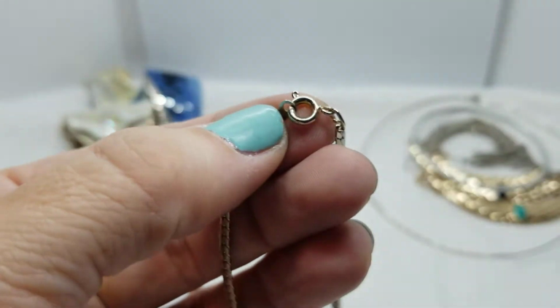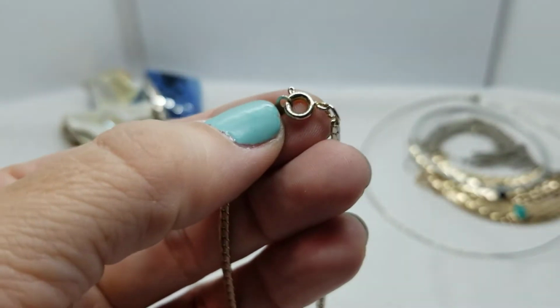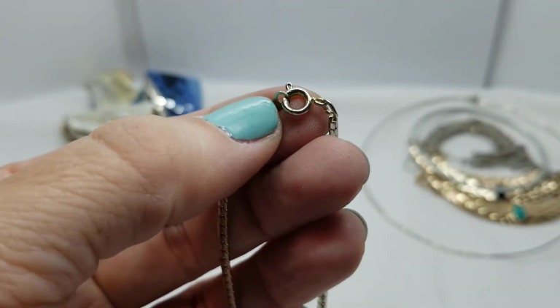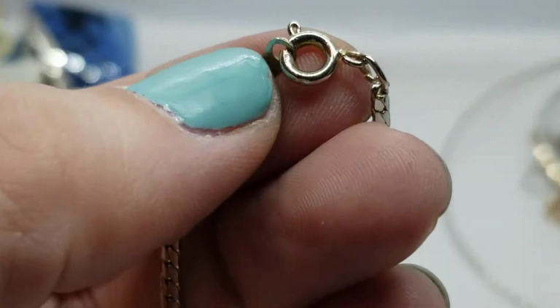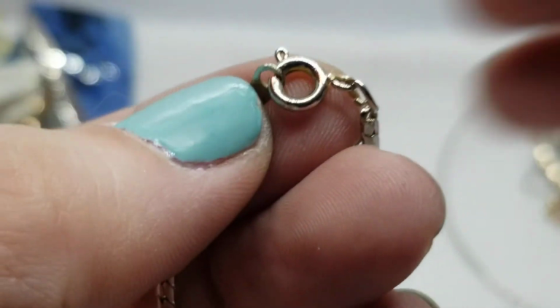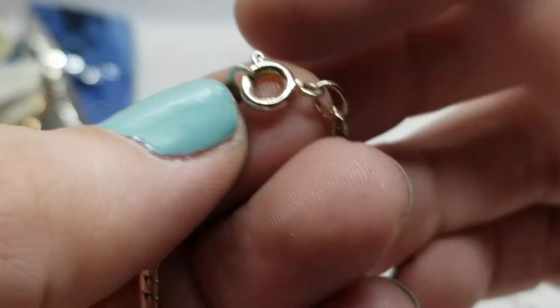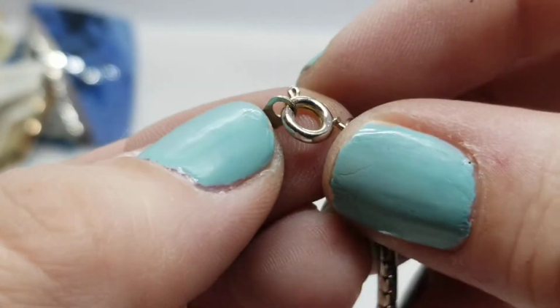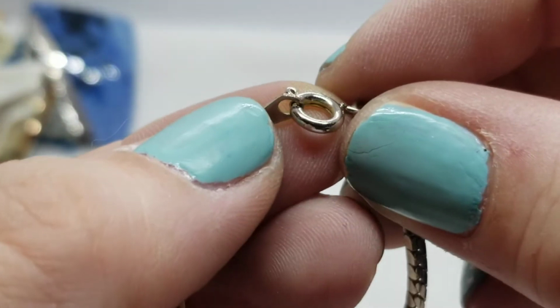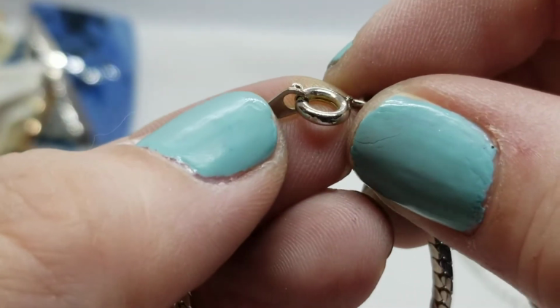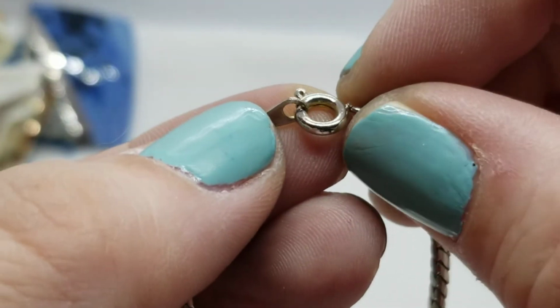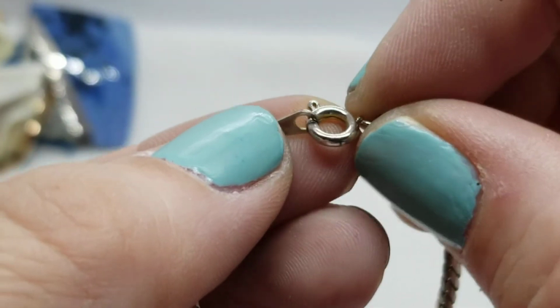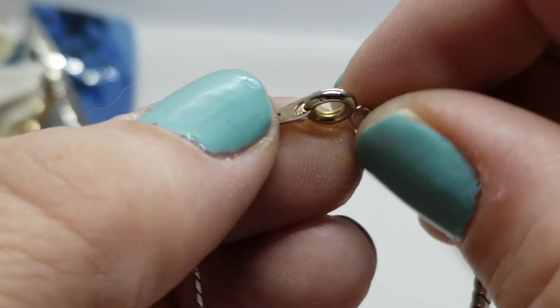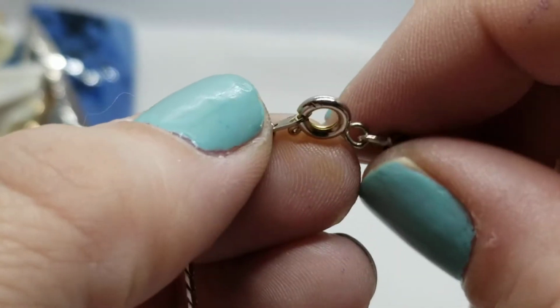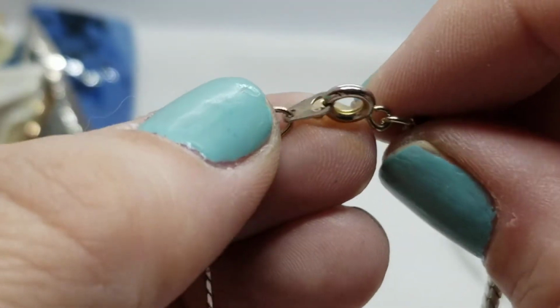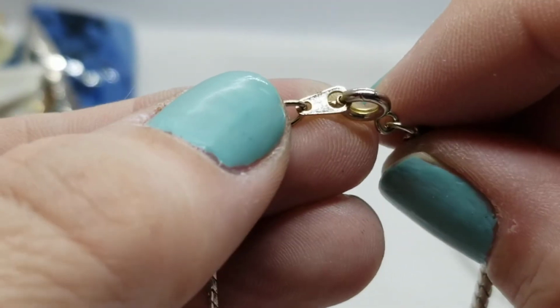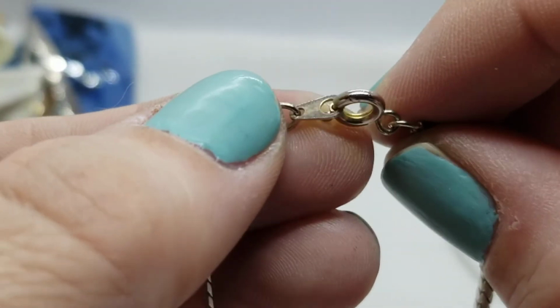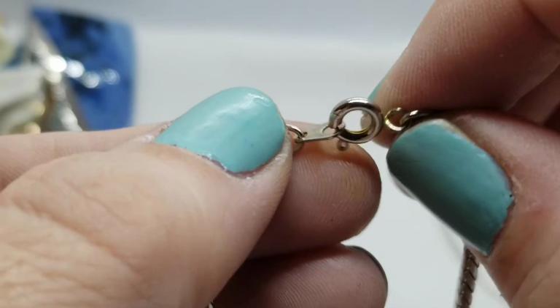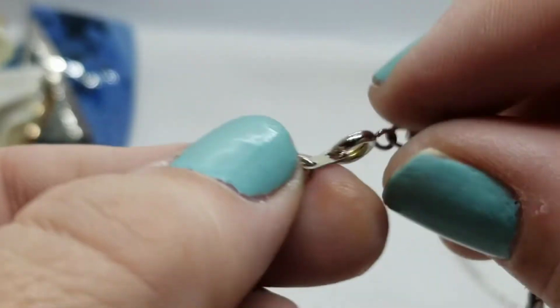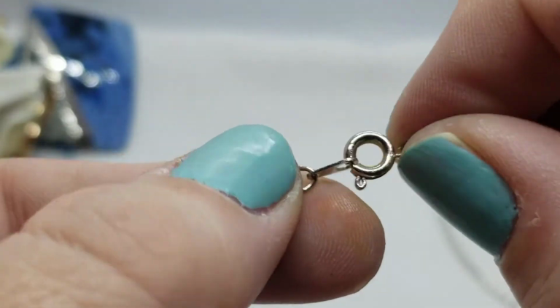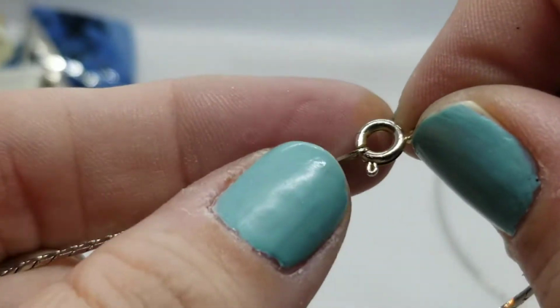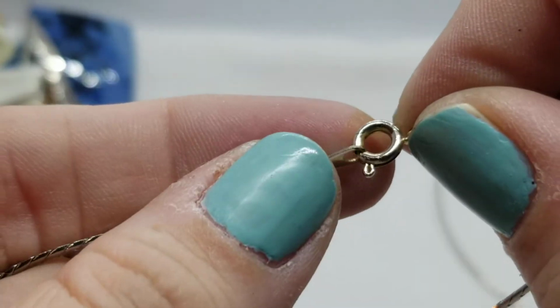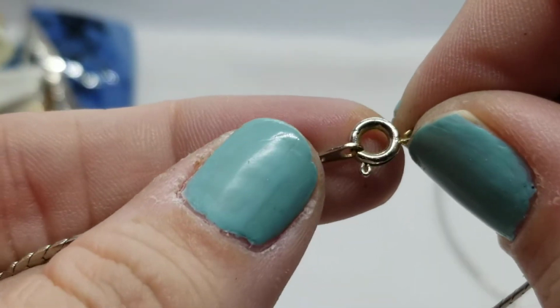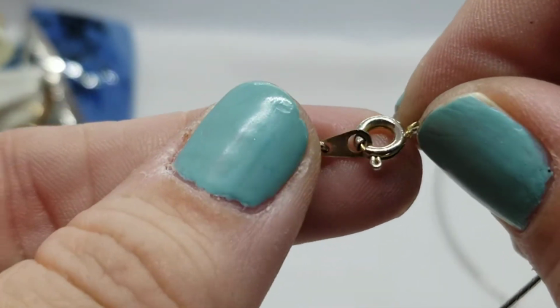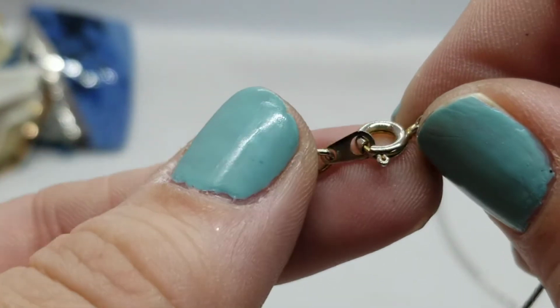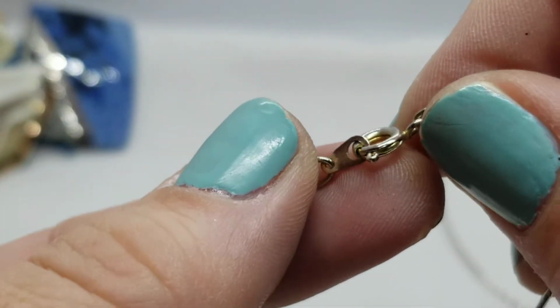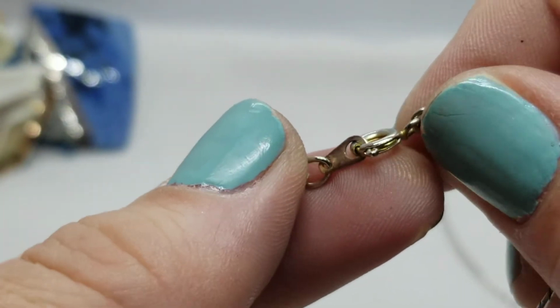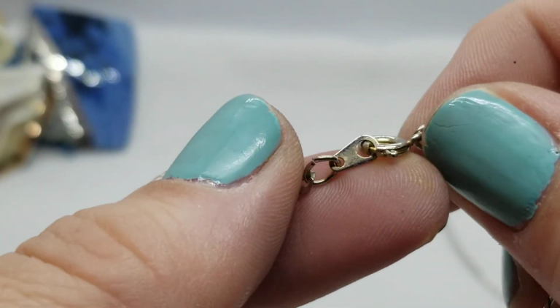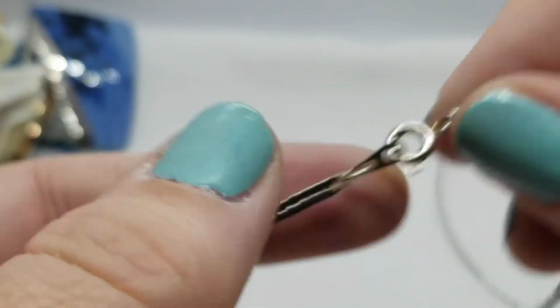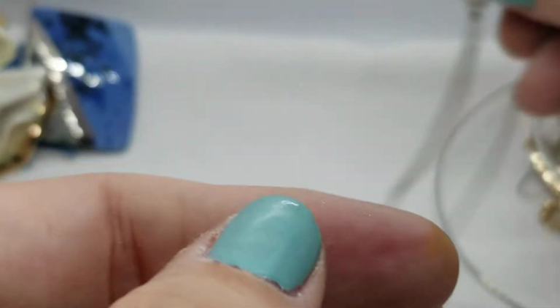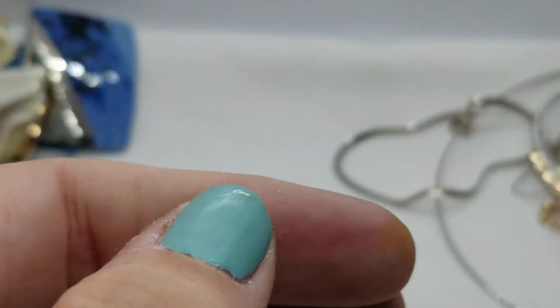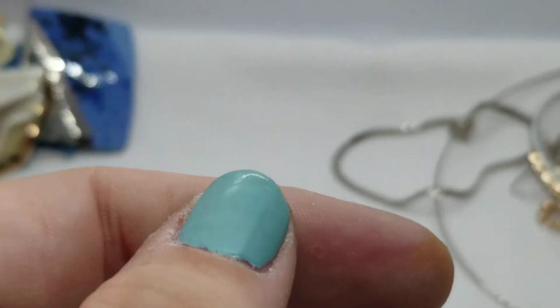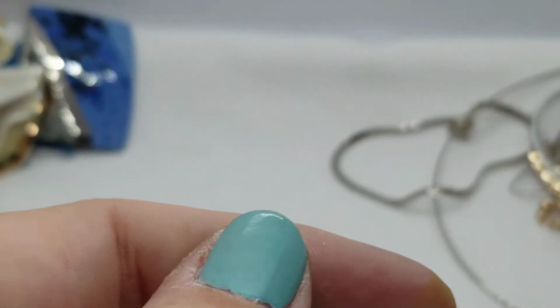Let's zoom in on the clasp and see if we see any marks. Nope, nothing marked there.